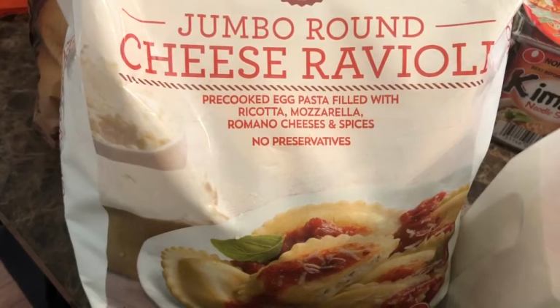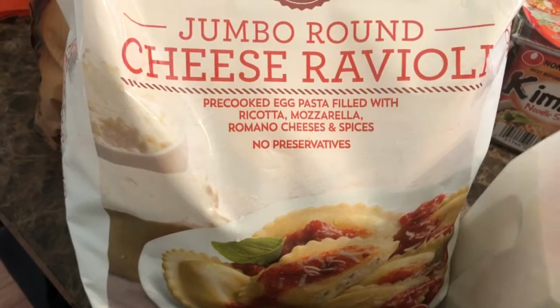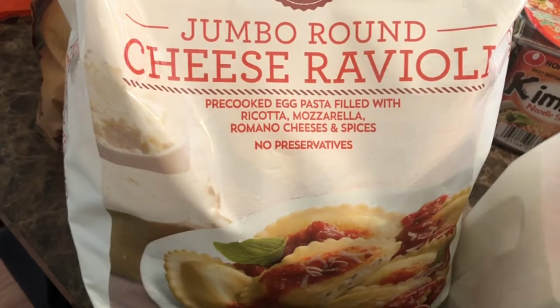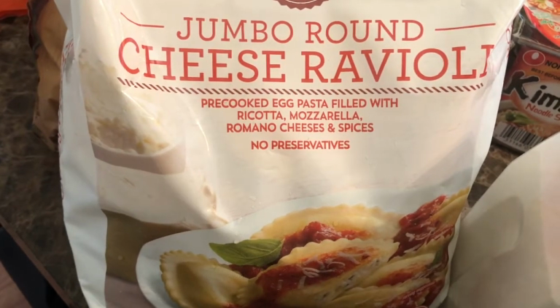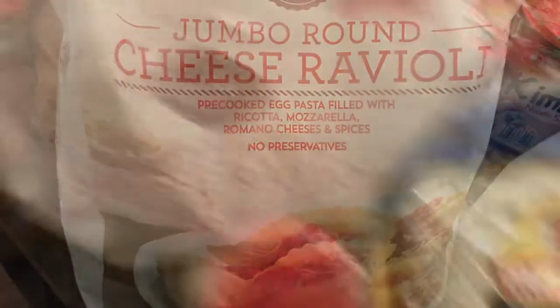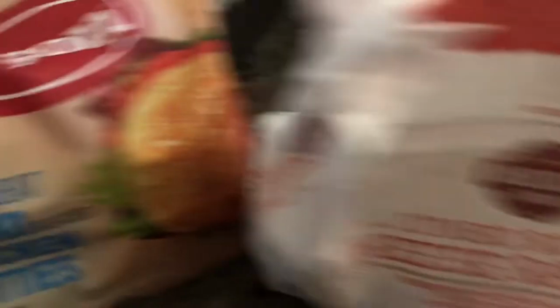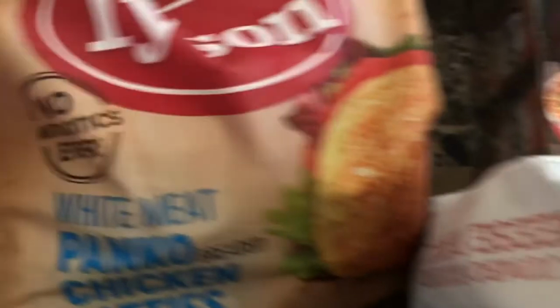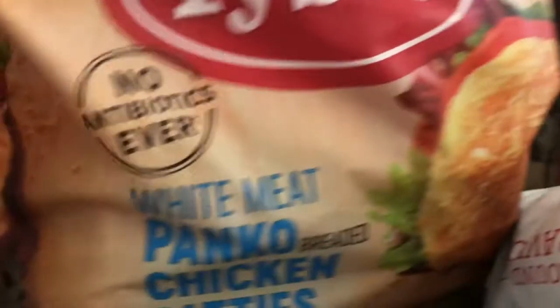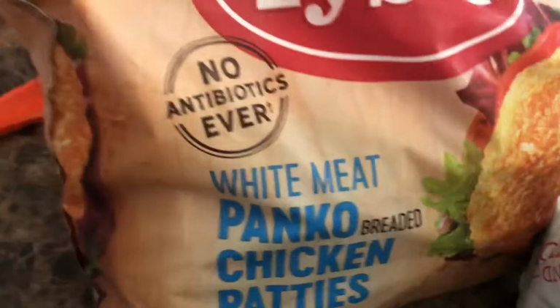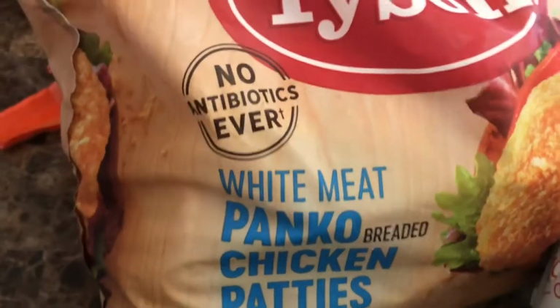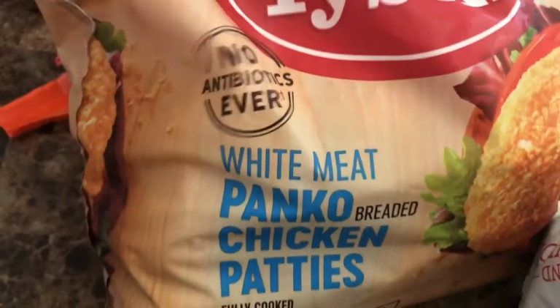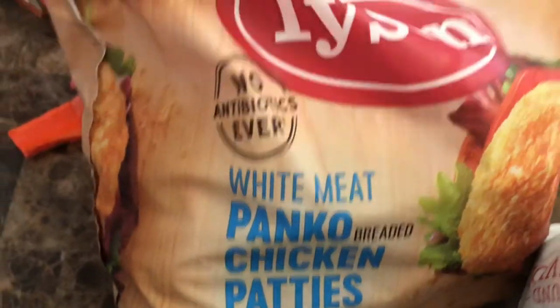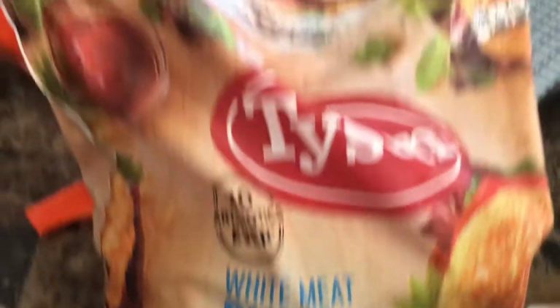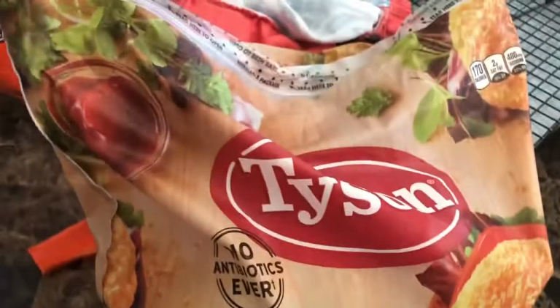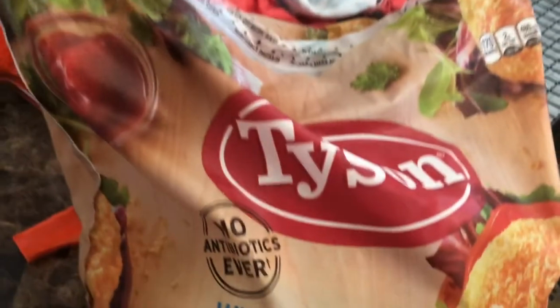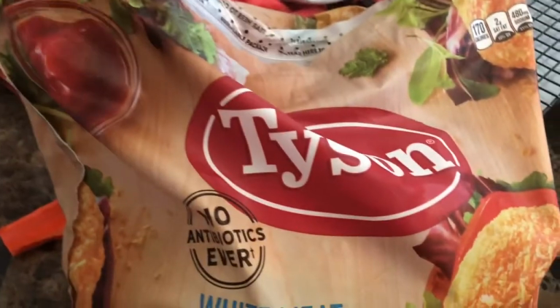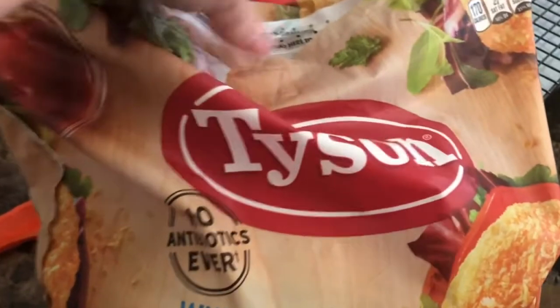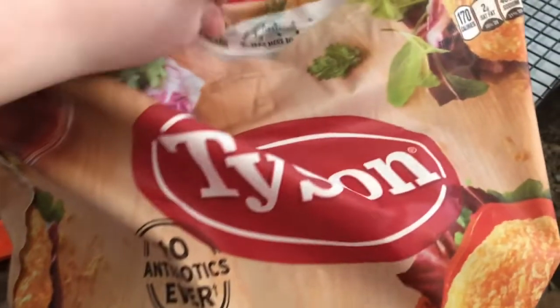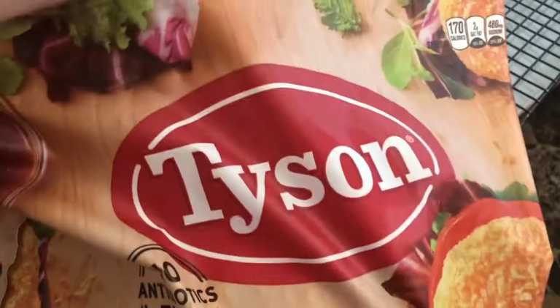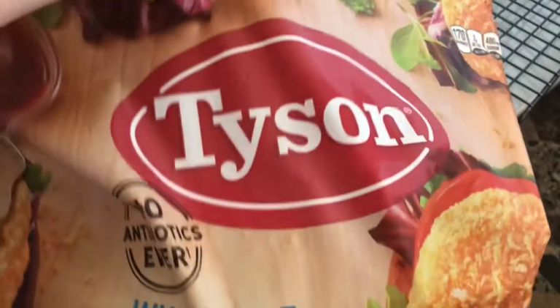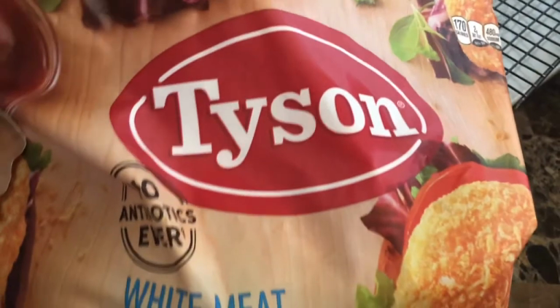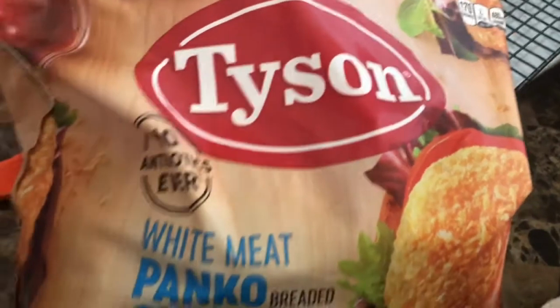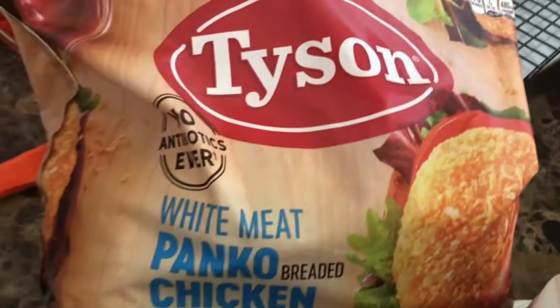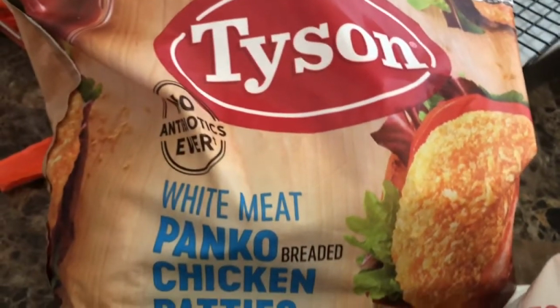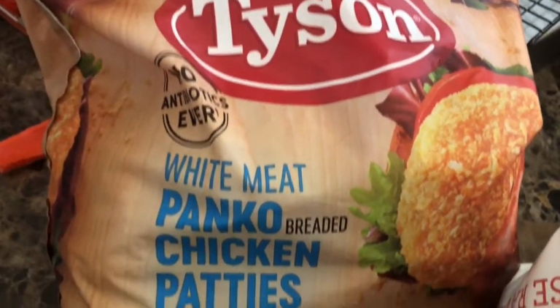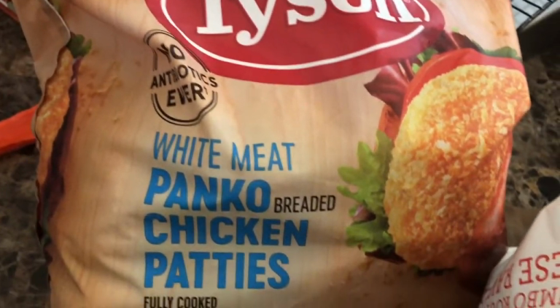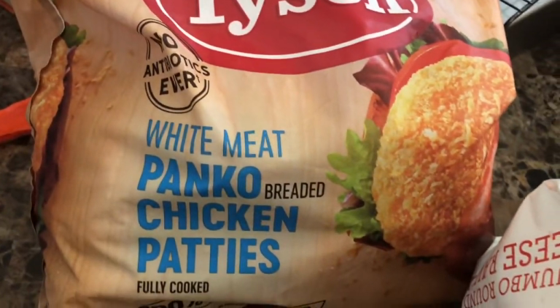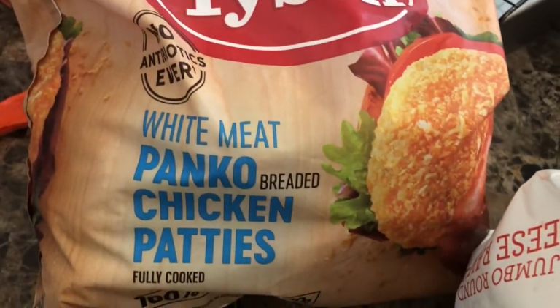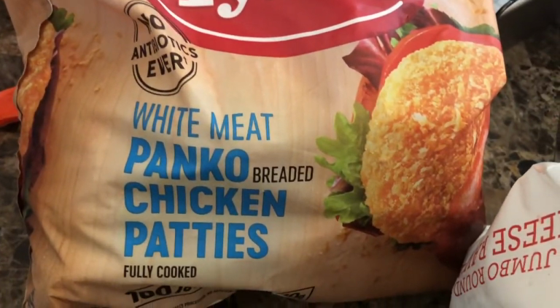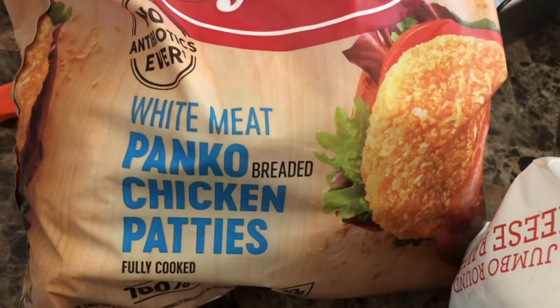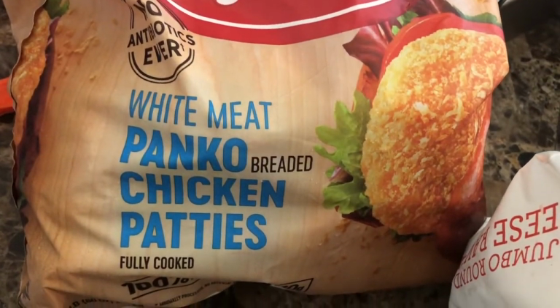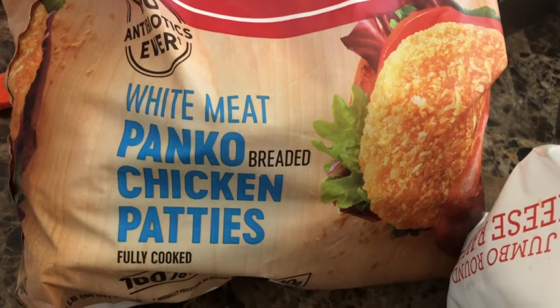Cheese raviolis — they're very good. These Tyson white meat panko breaded chicken patties are delicious. I put them in my air fryer and they come out so crispy and juicy on the inside. Love them.